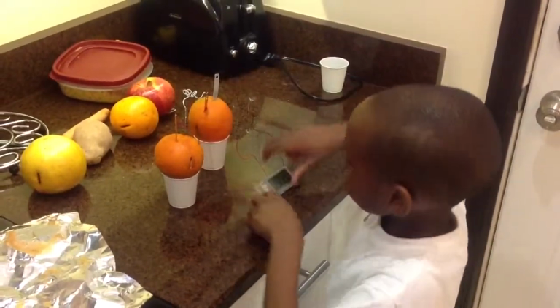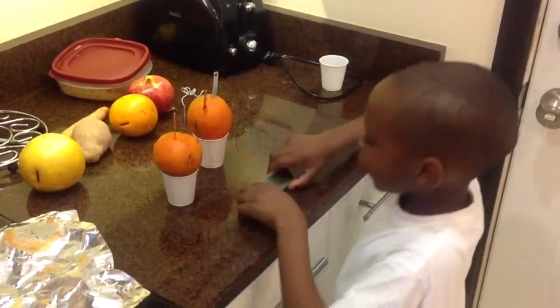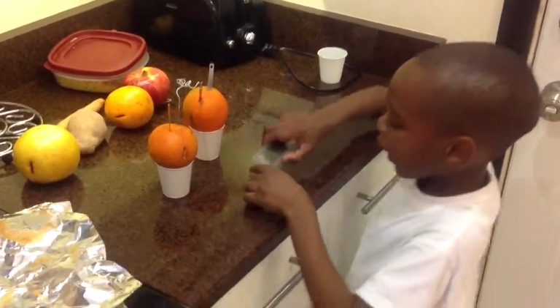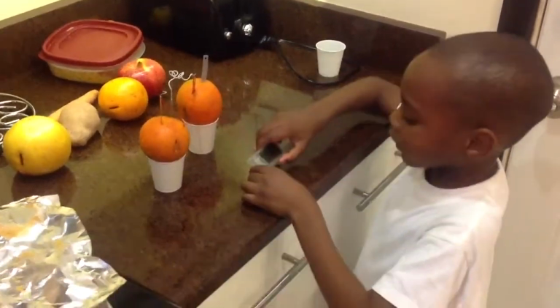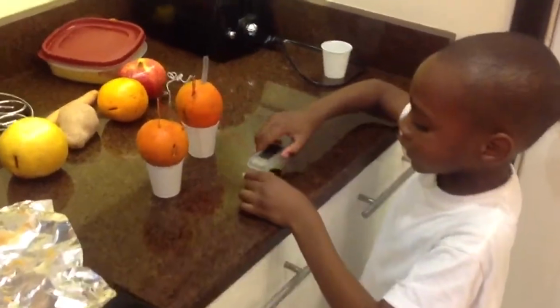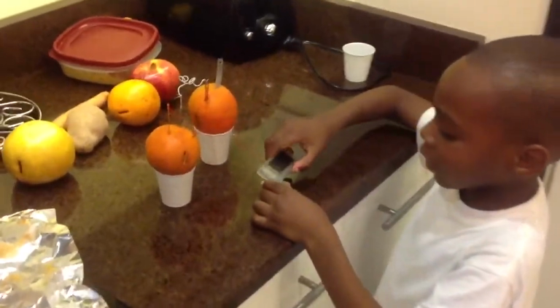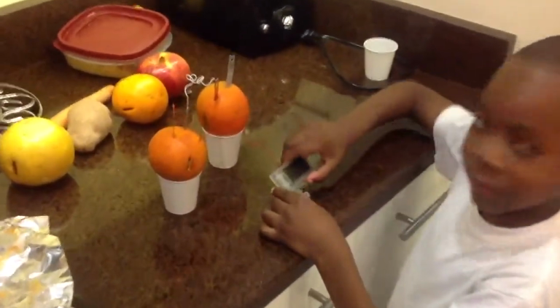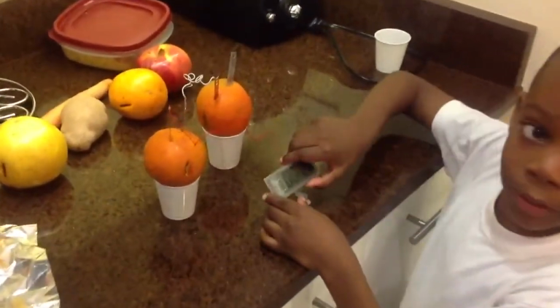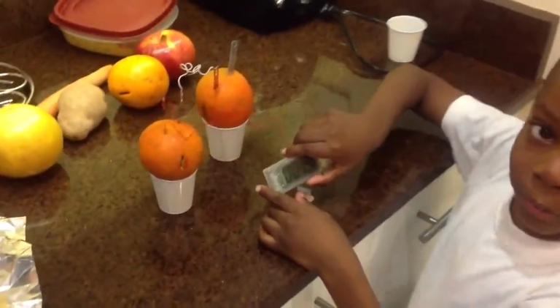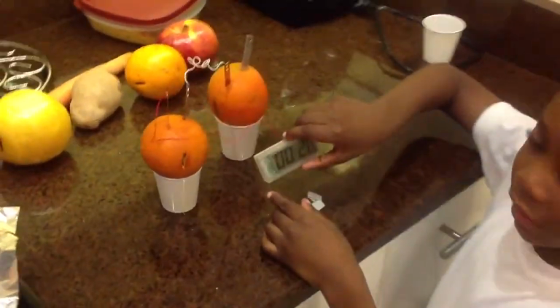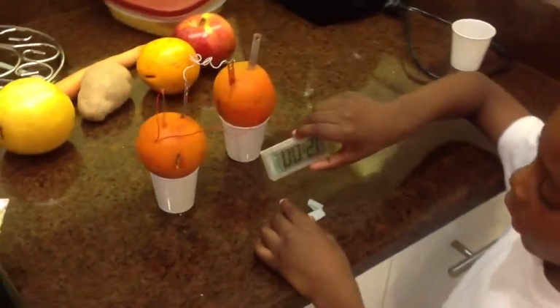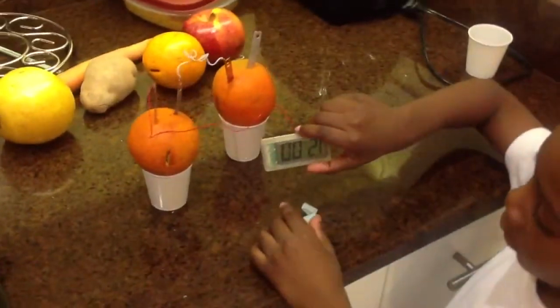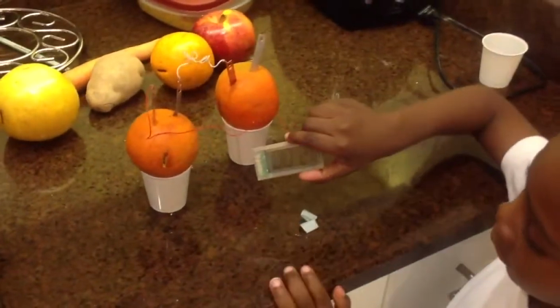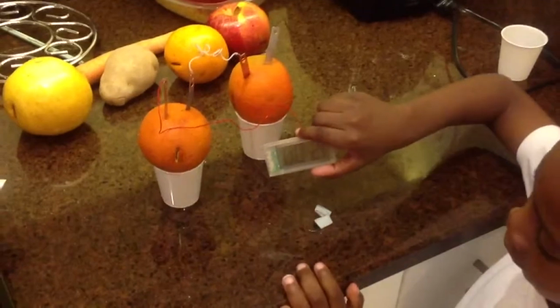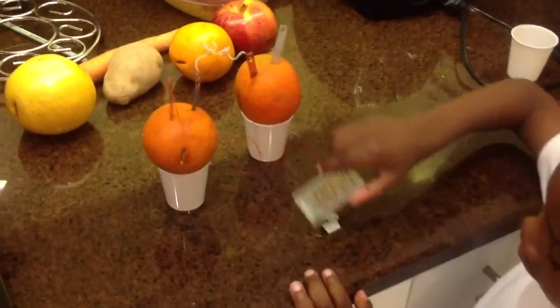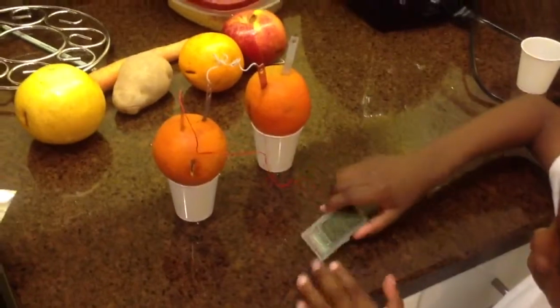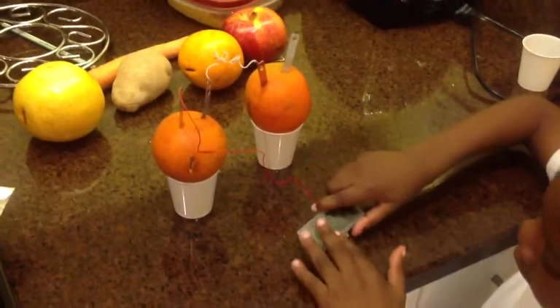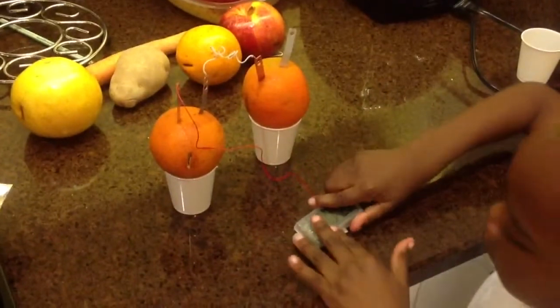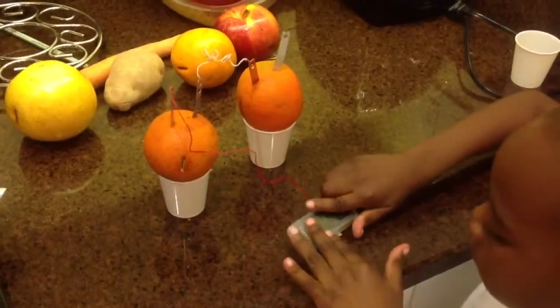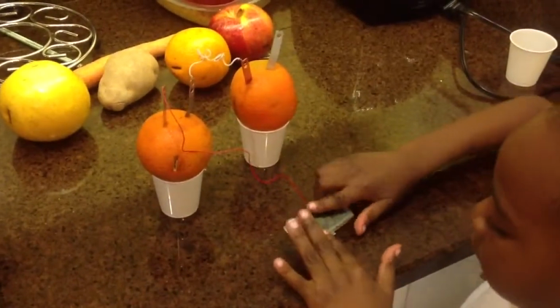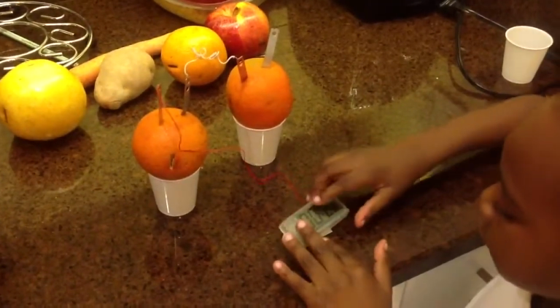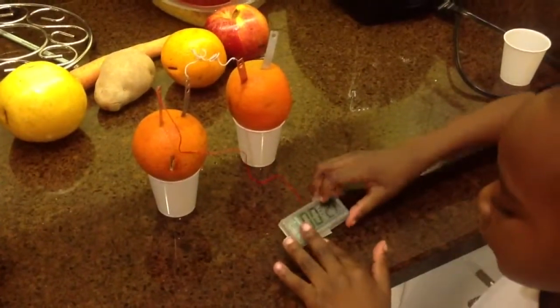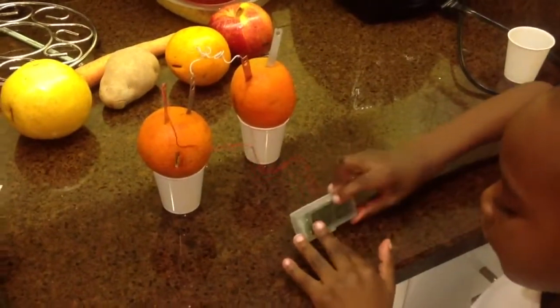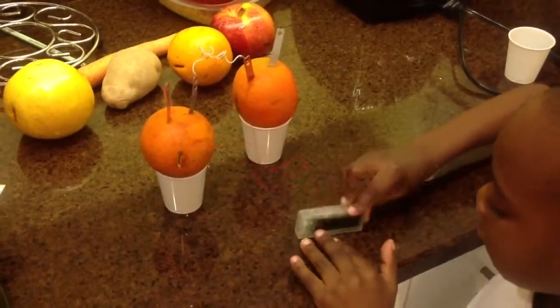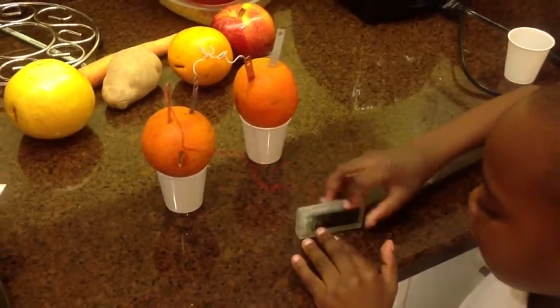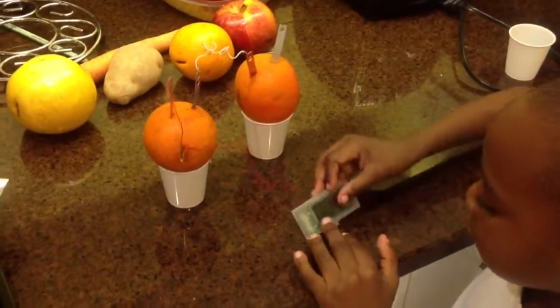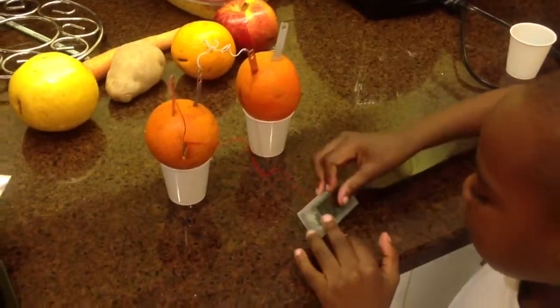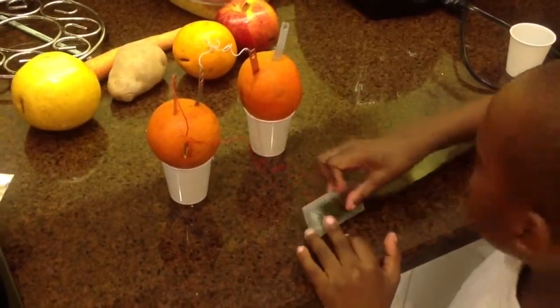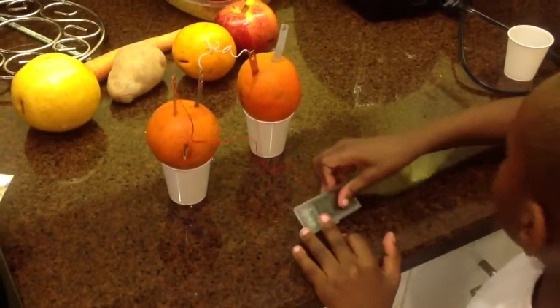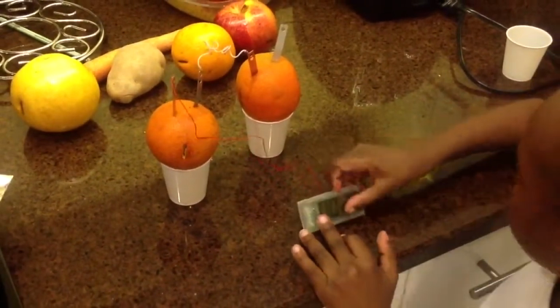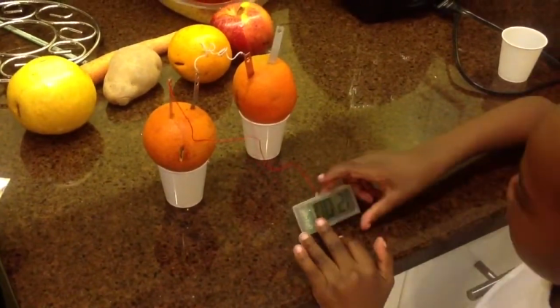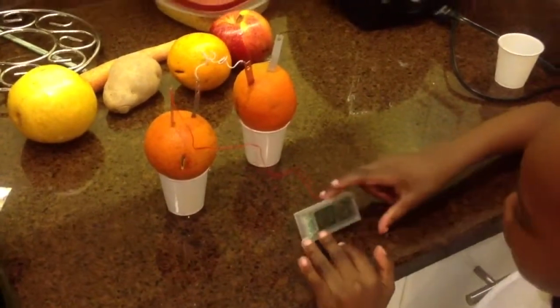And now that's how we make the copper. That's my project.